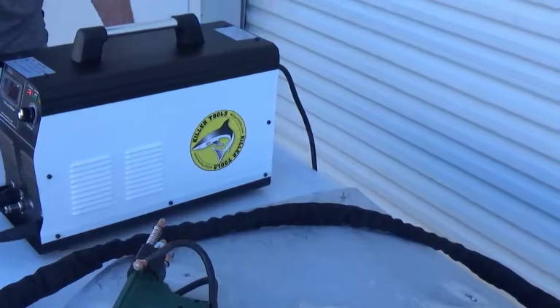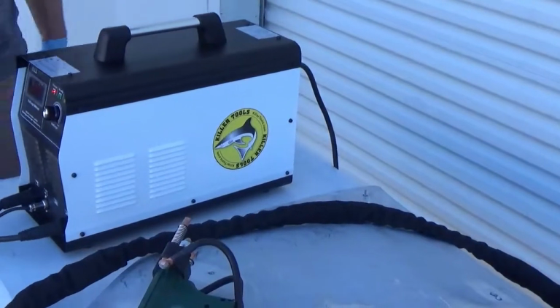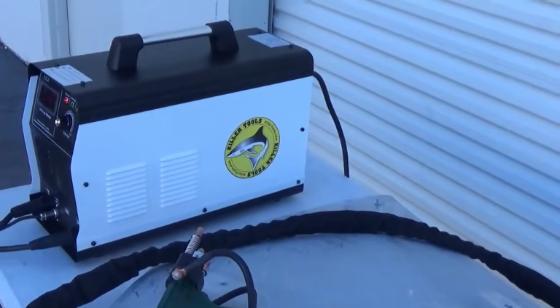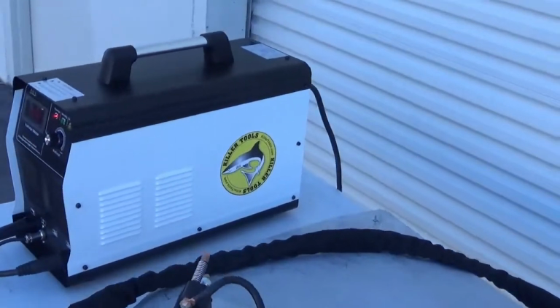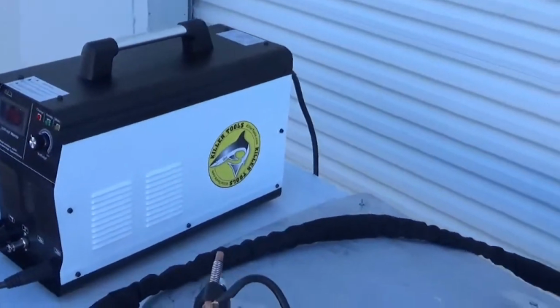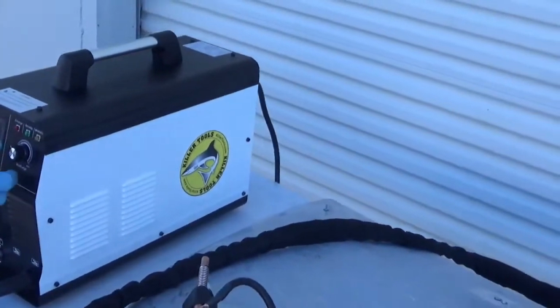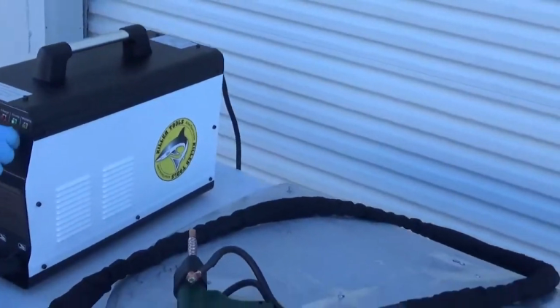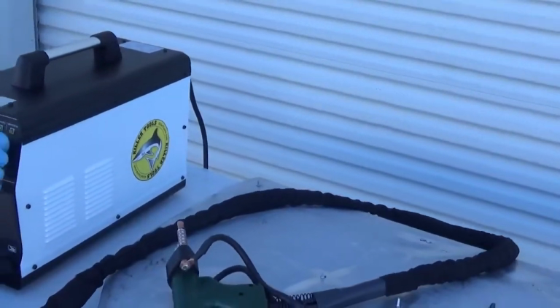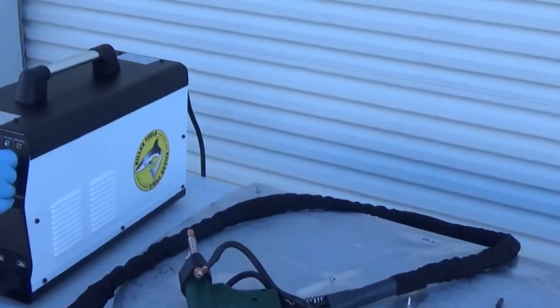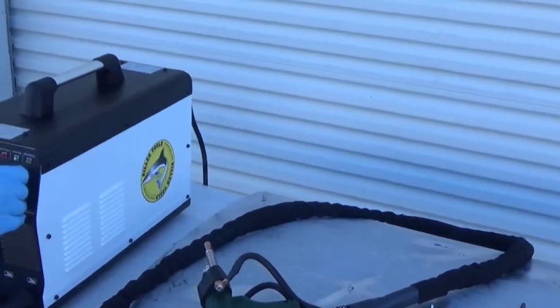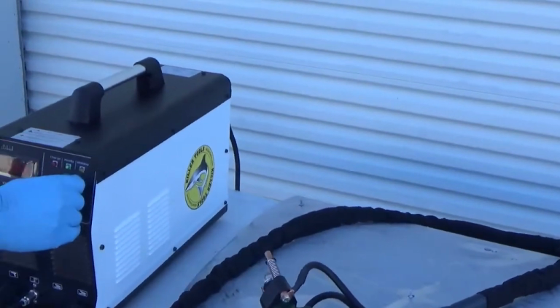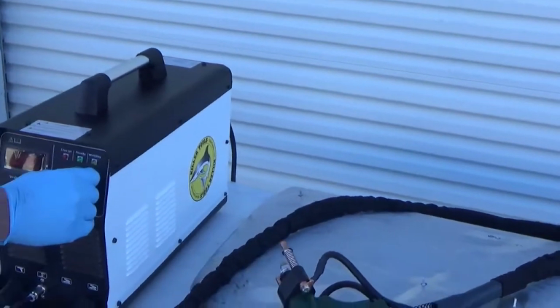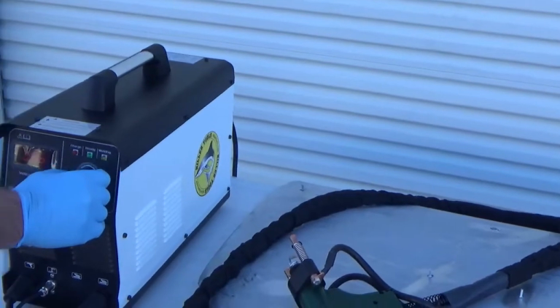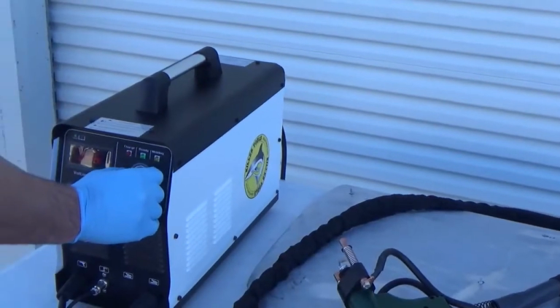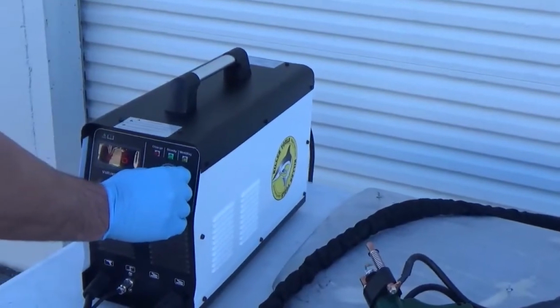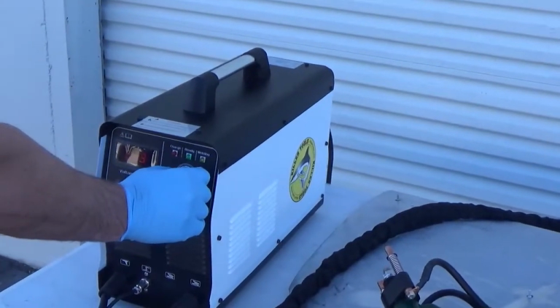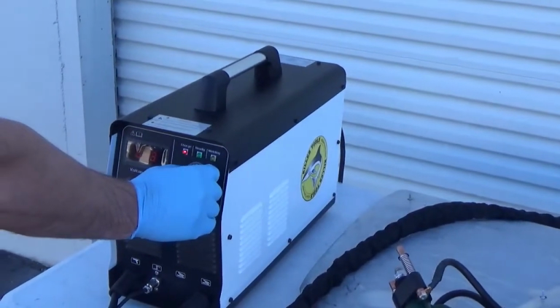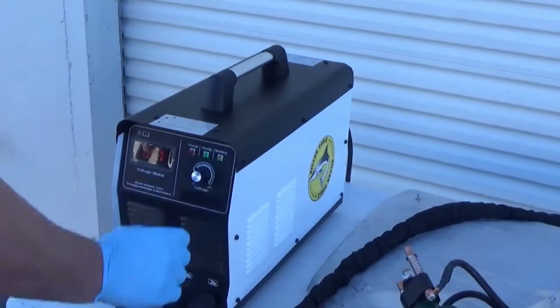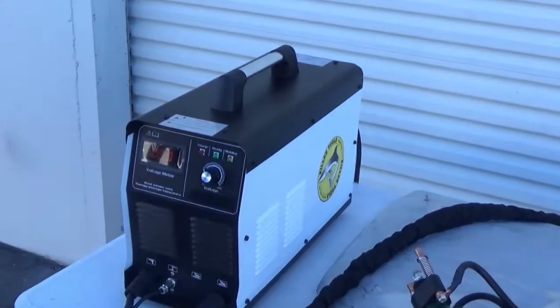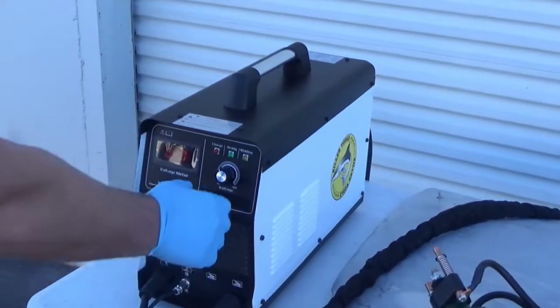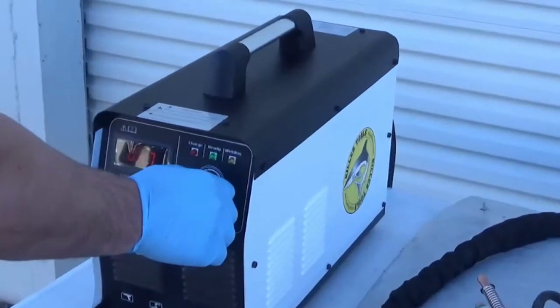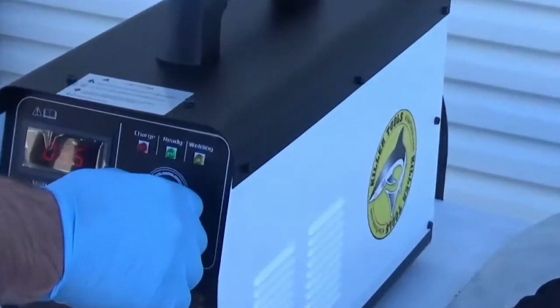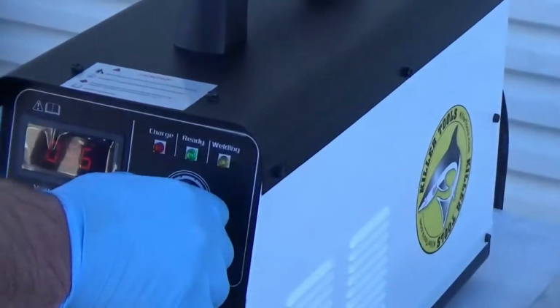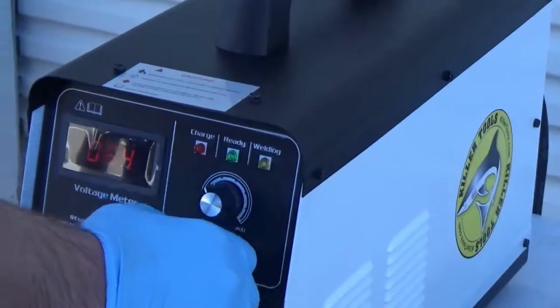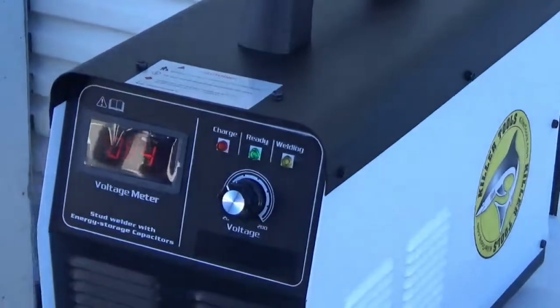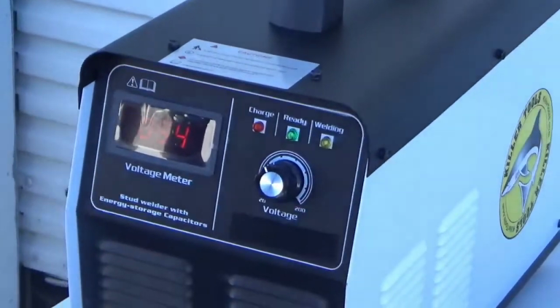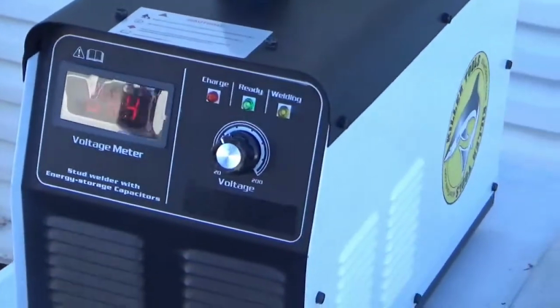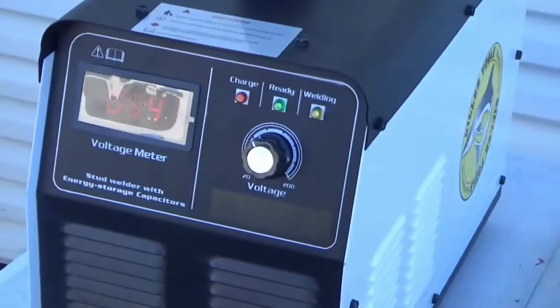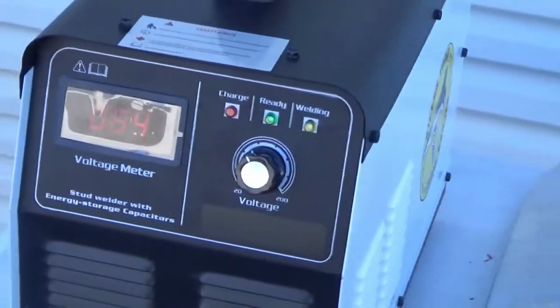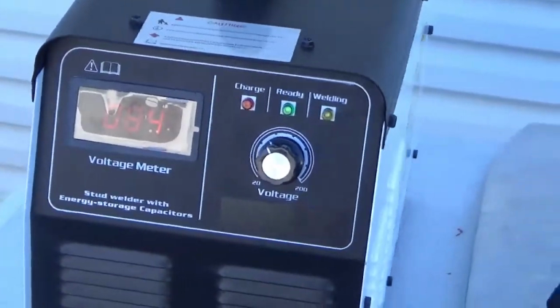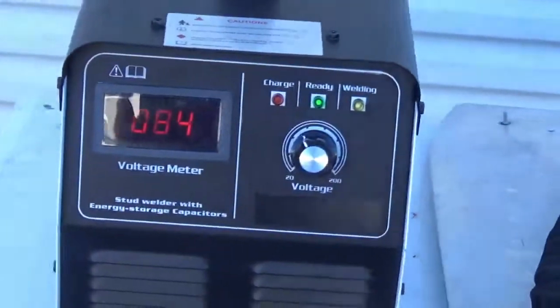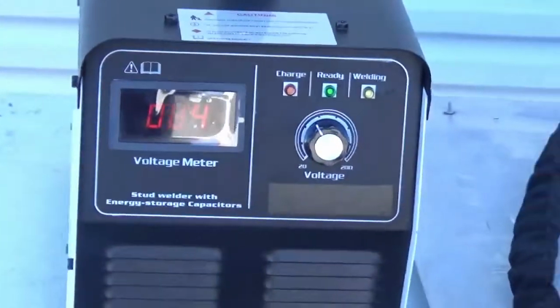This is Killer Tool's new dual aluminum and steel stud welder system. This powerful system is all digital and able to weld 4mm and 6mm aluminum and steel studs.